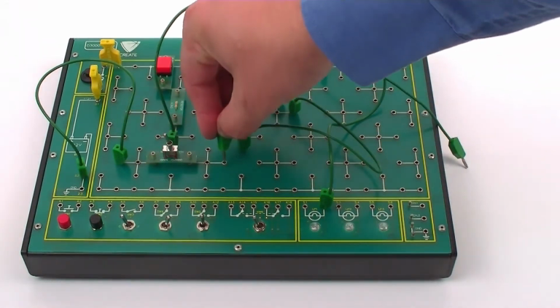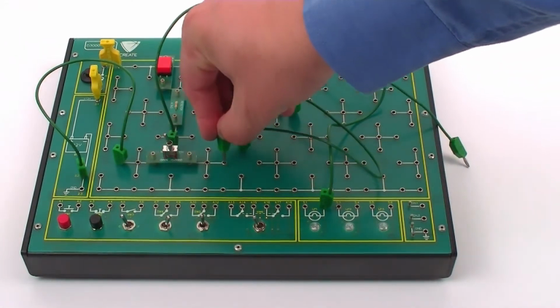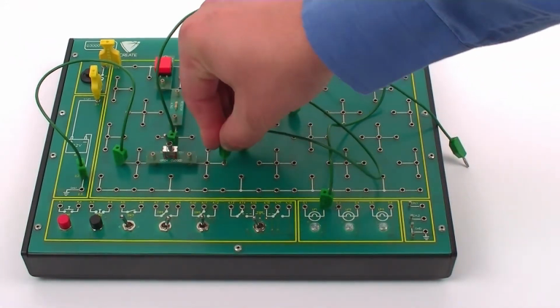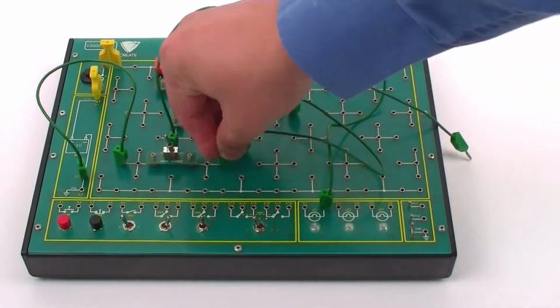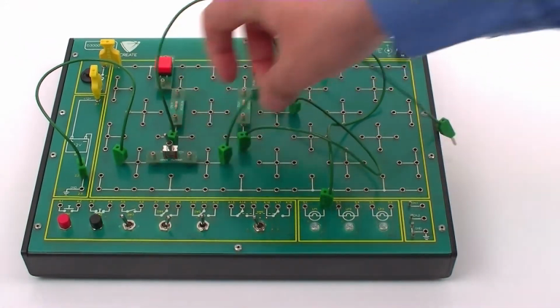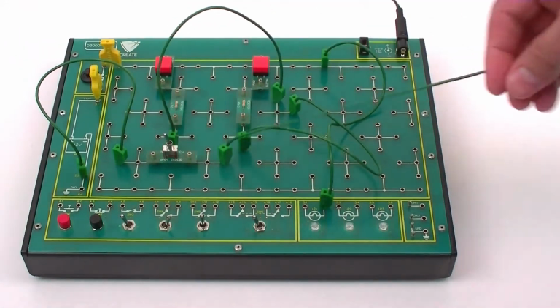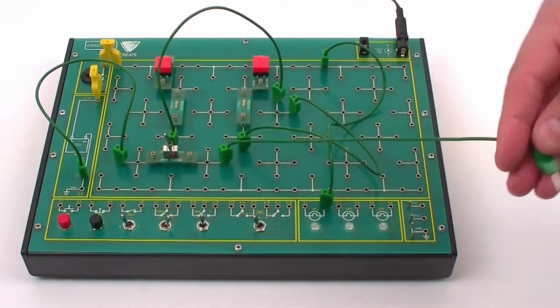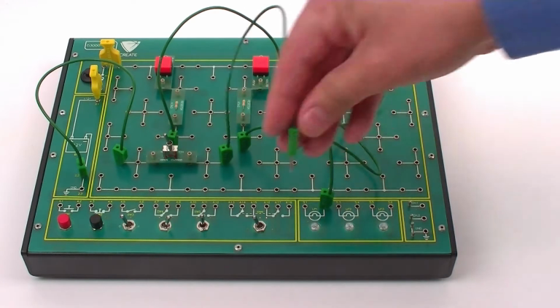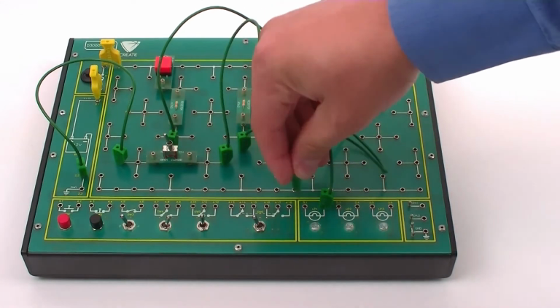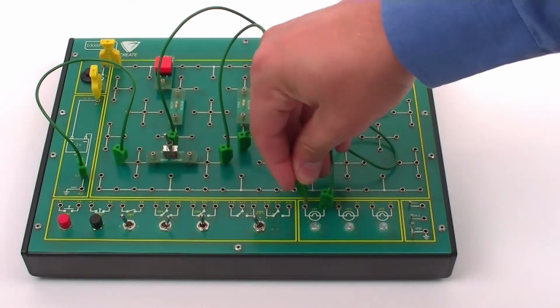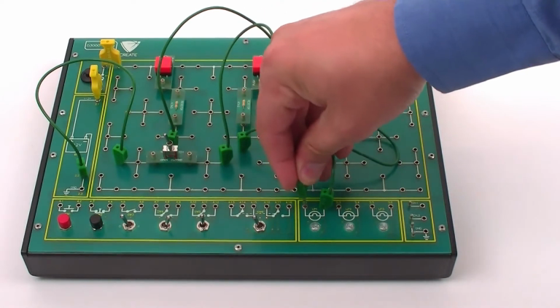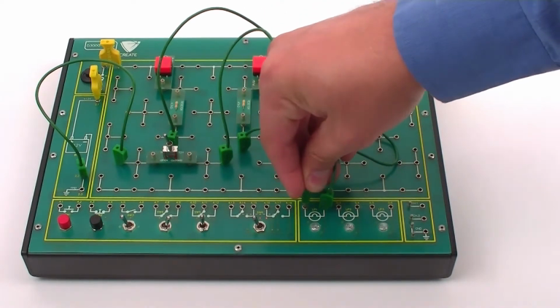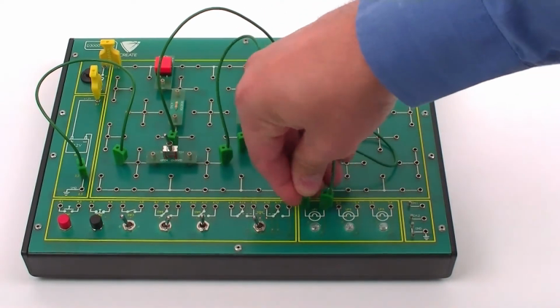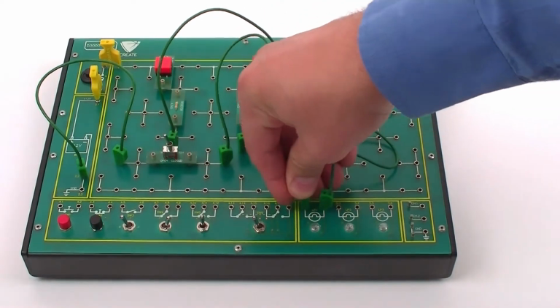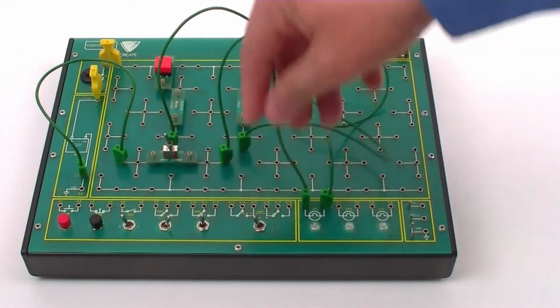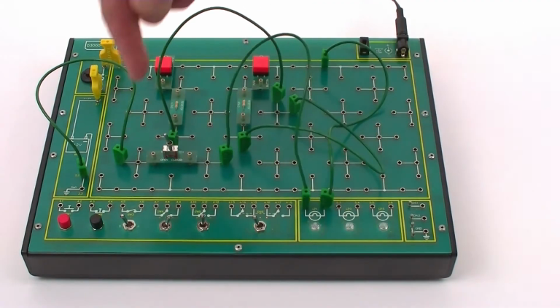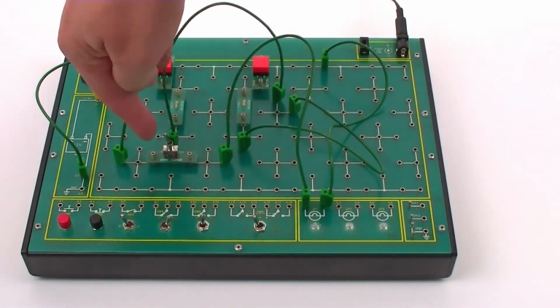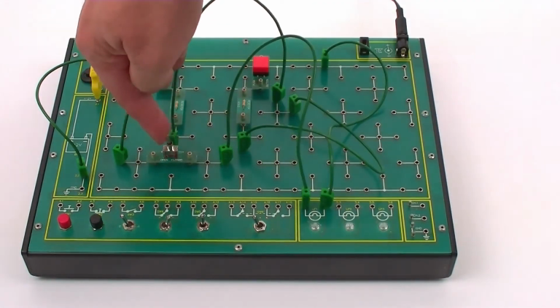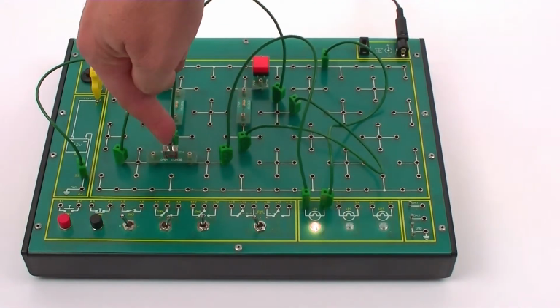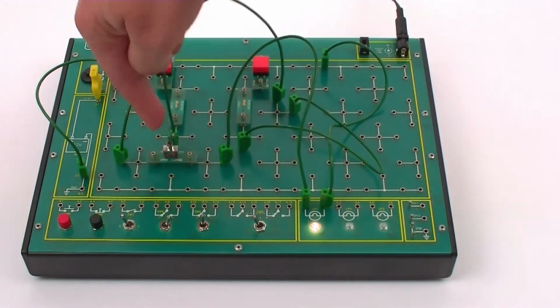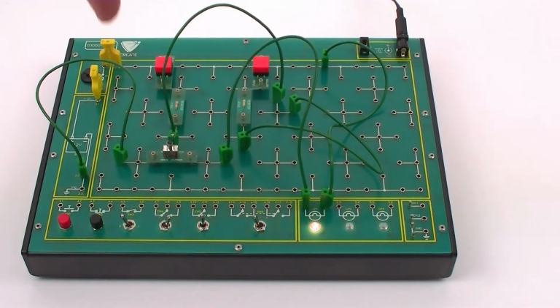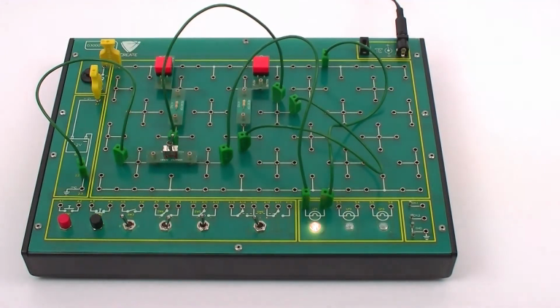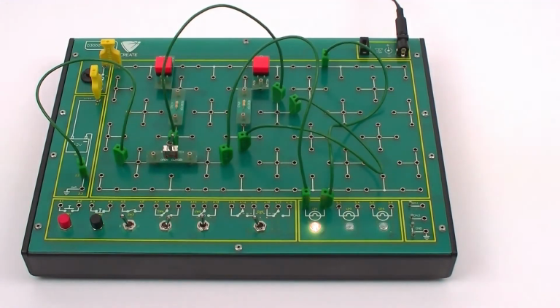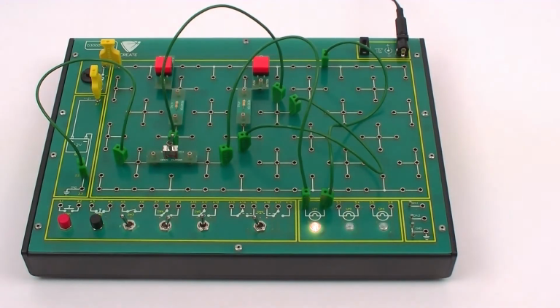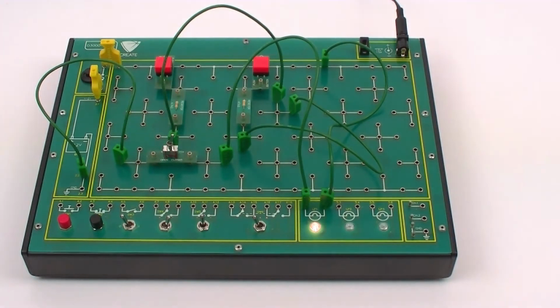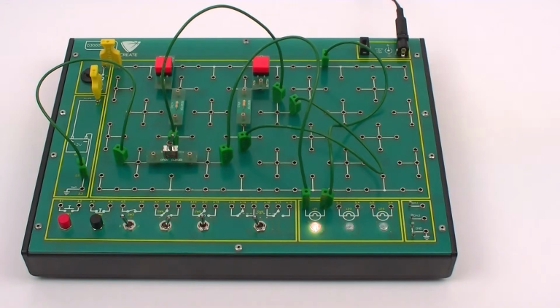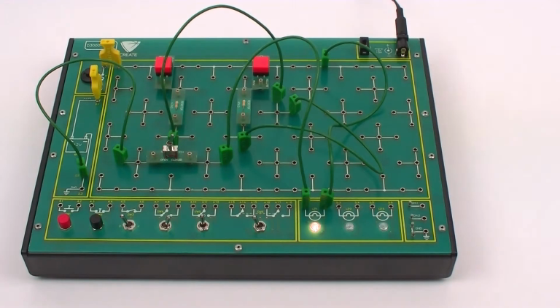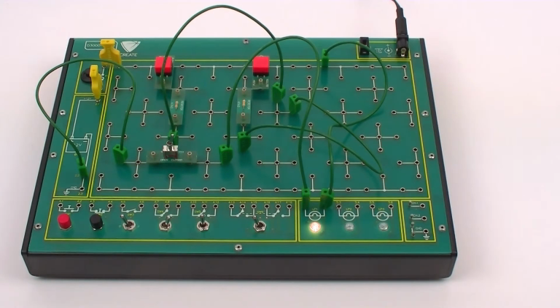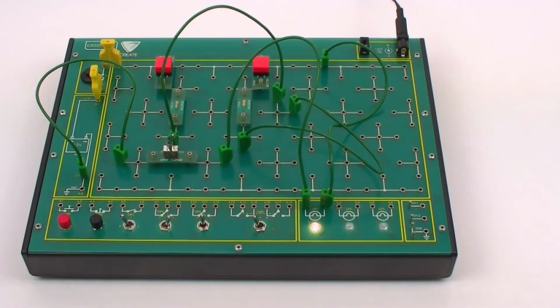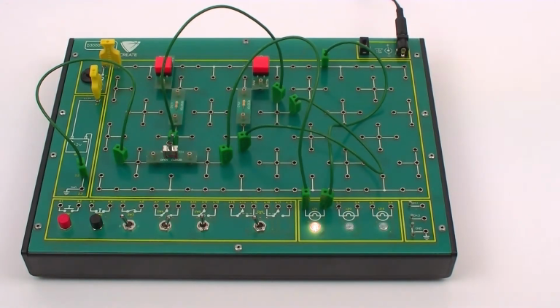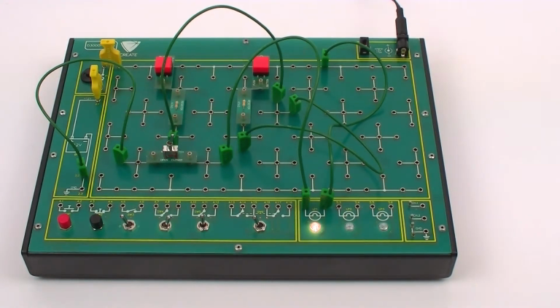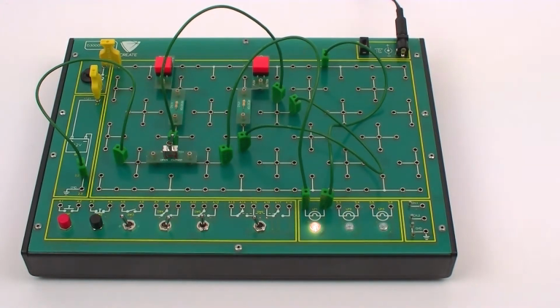The electronics training board is designed to allow quick setup of automotive circuits using the mounted component system and onboard devices.